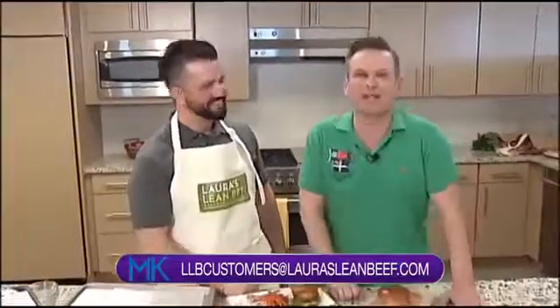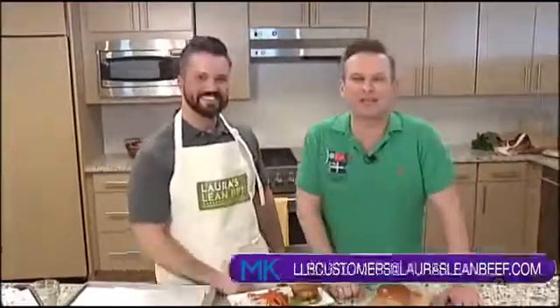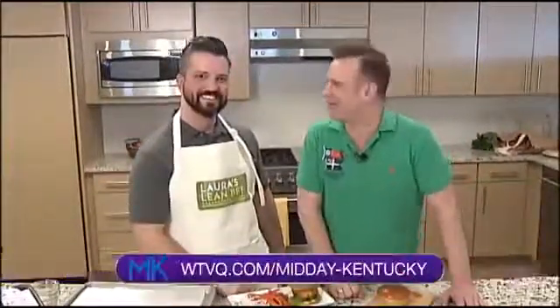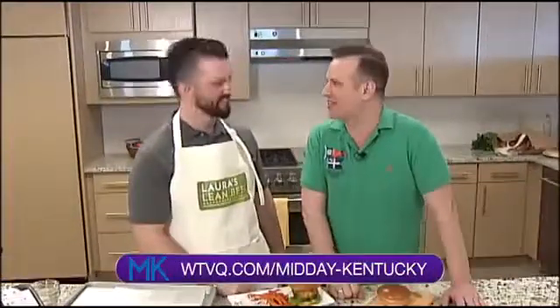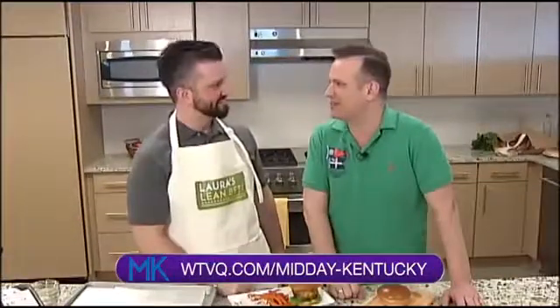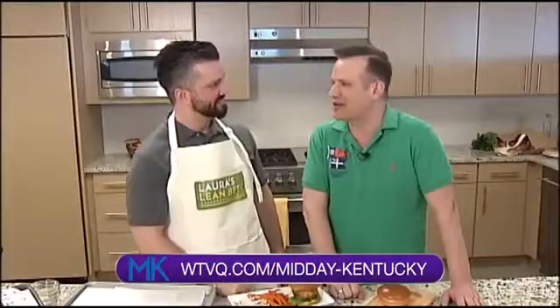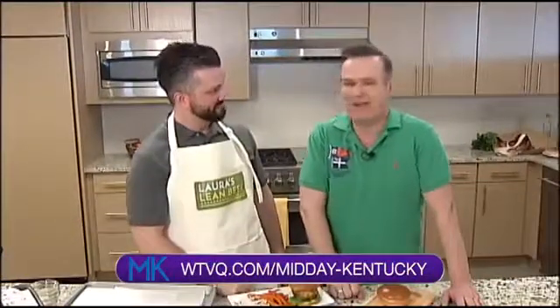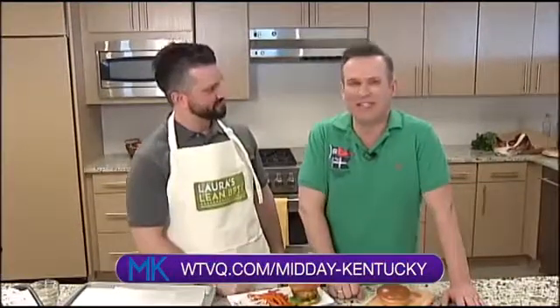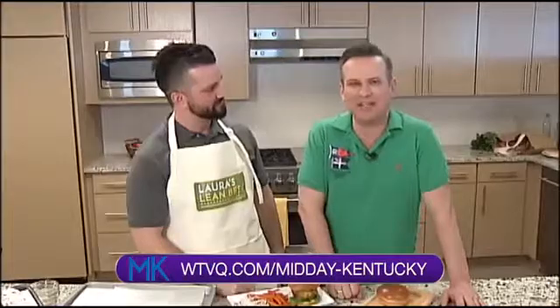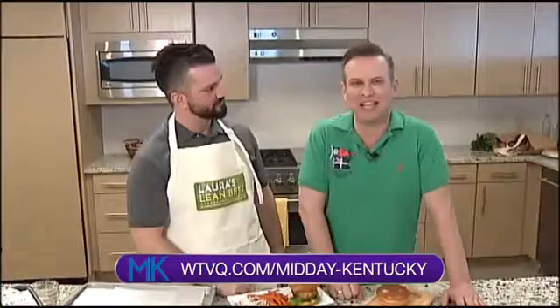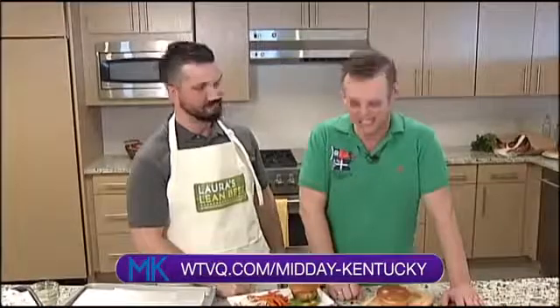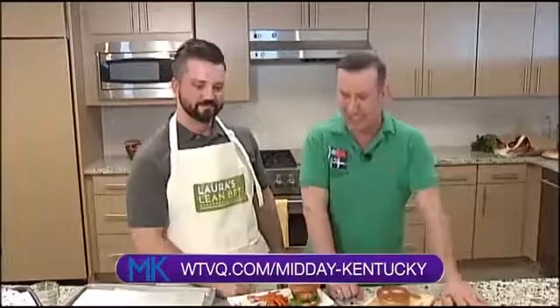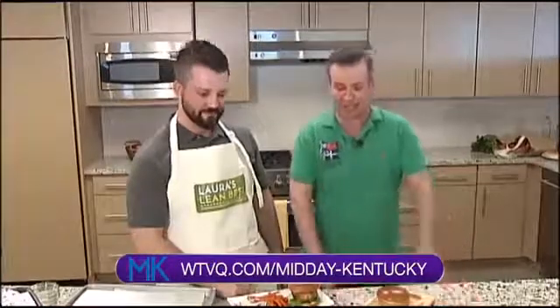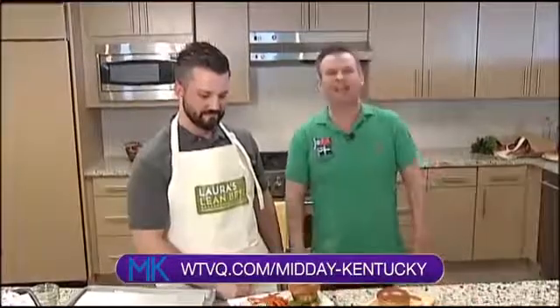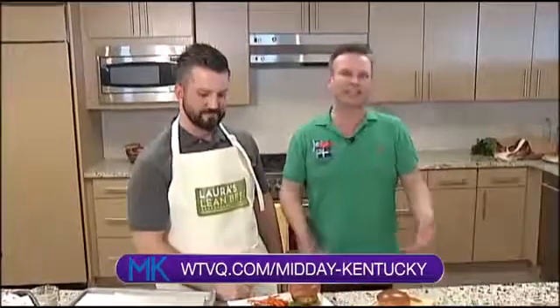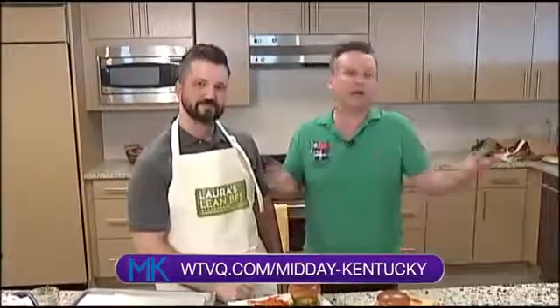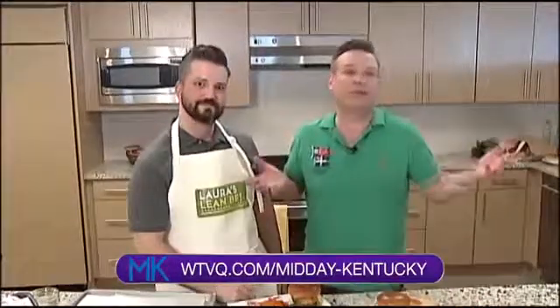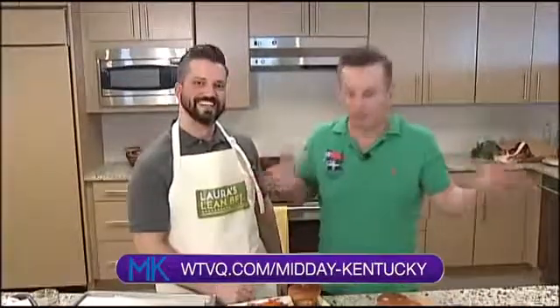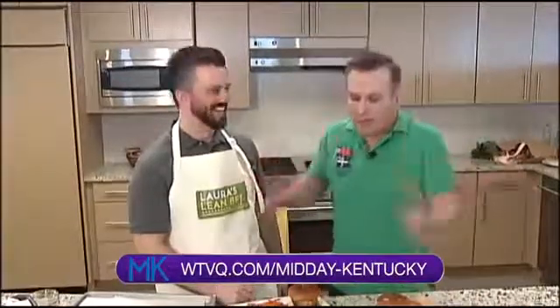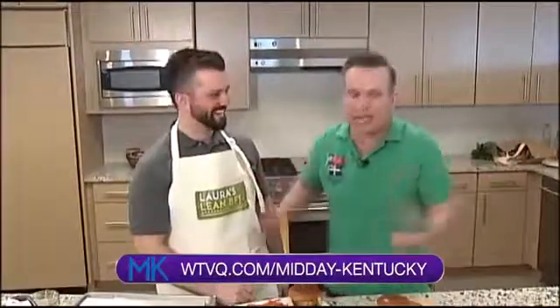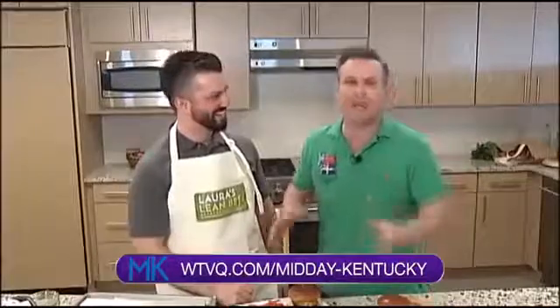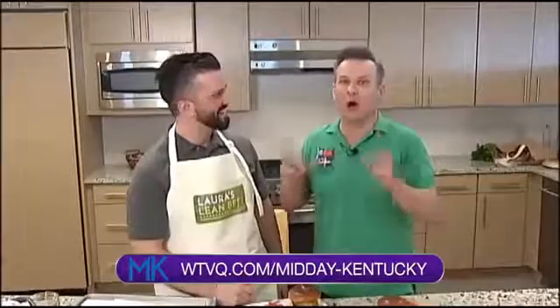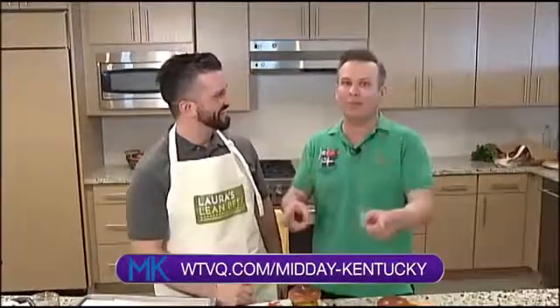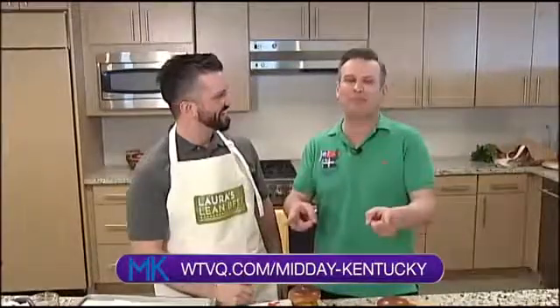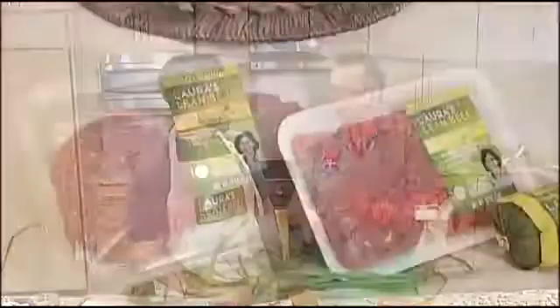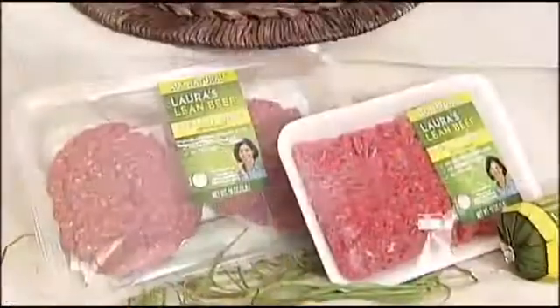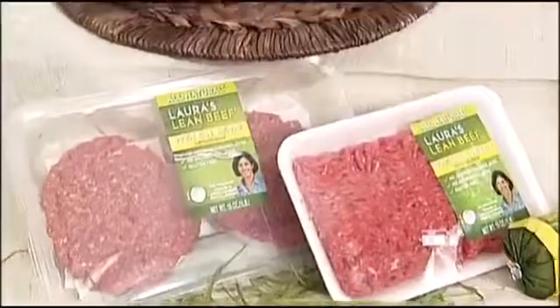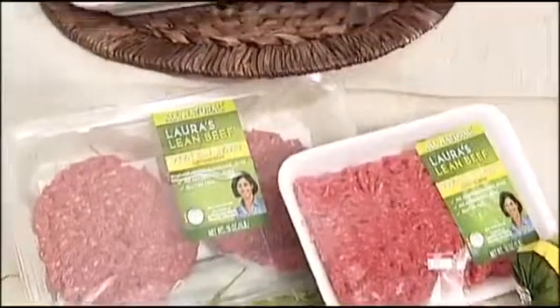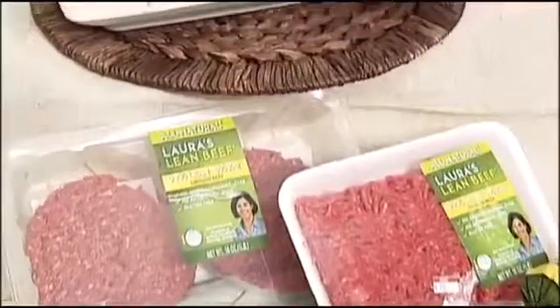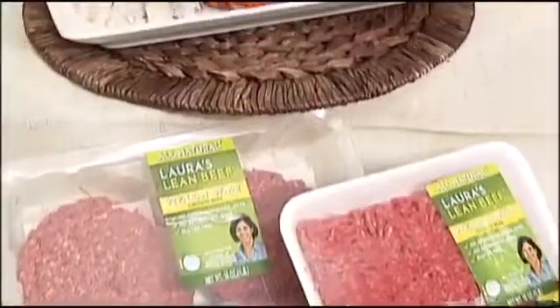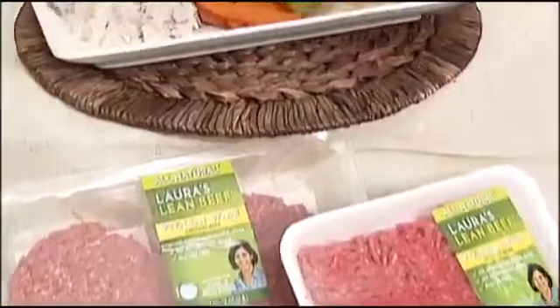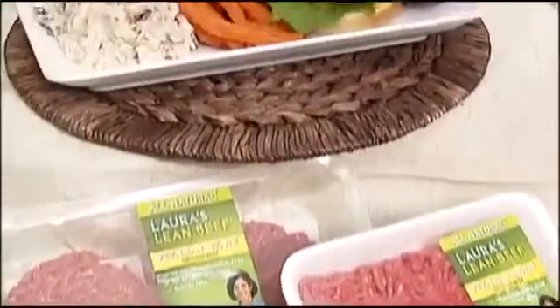If you want to get this recipe, head over to WTVQ.com forward slash Midday Kentucky. I'm so excited to eat the All-American Burger! Thanks Brian, we really appreciate it. We'll be back after this short break, everyone.